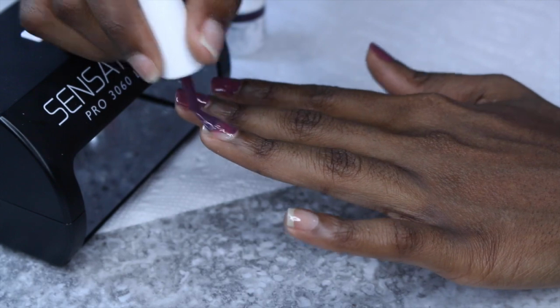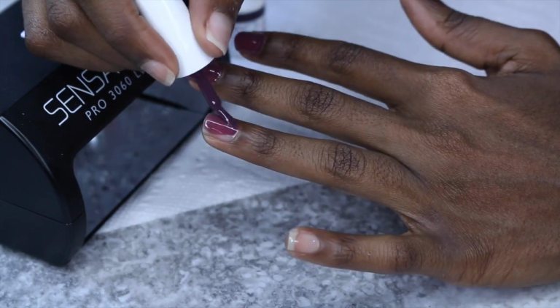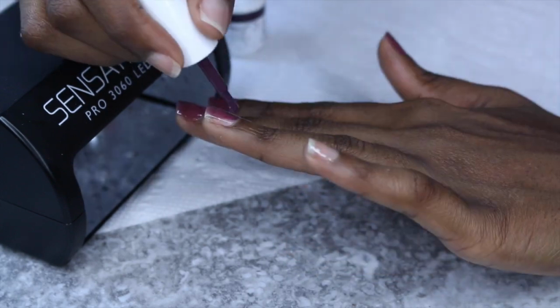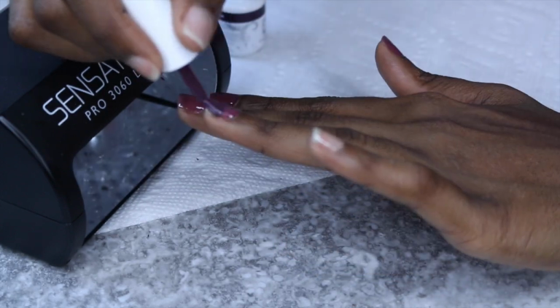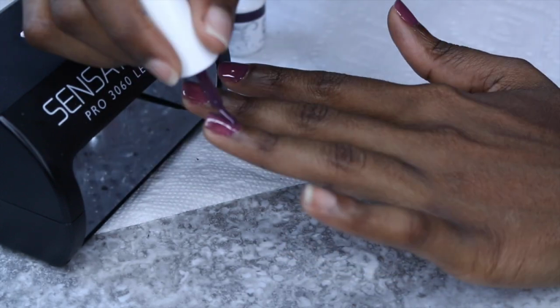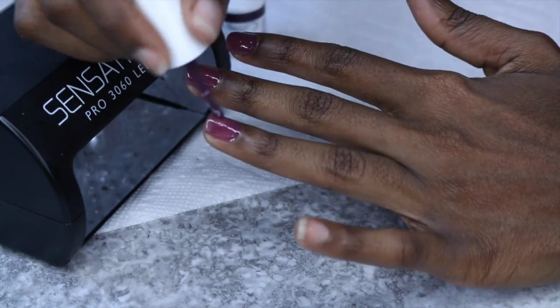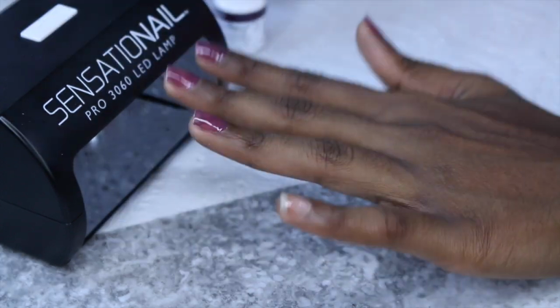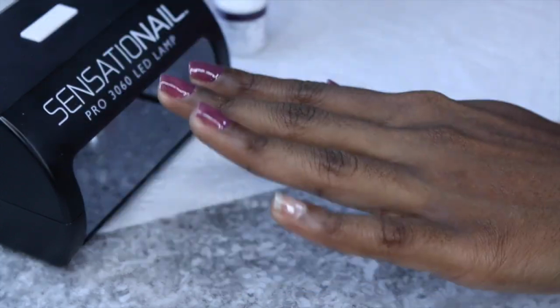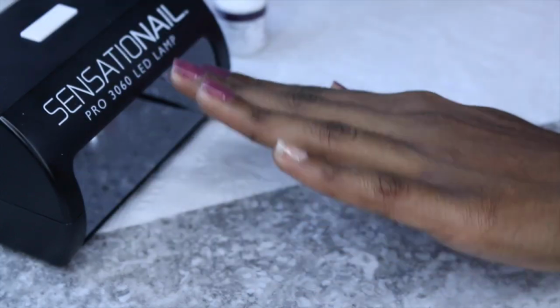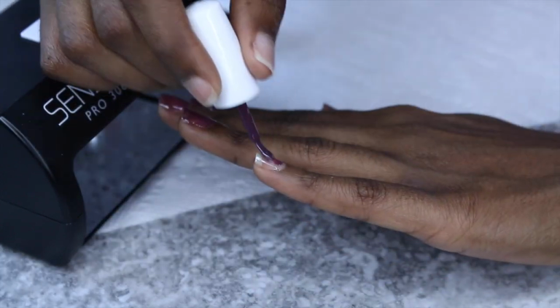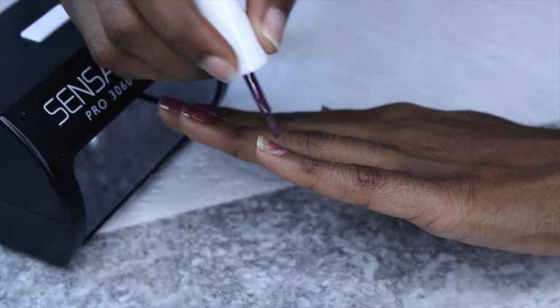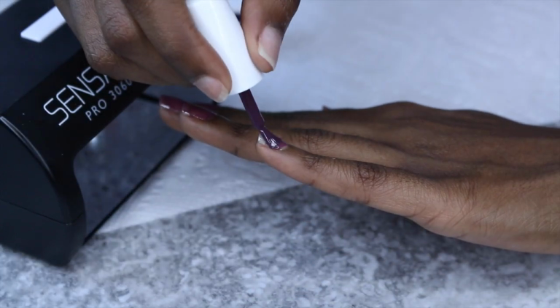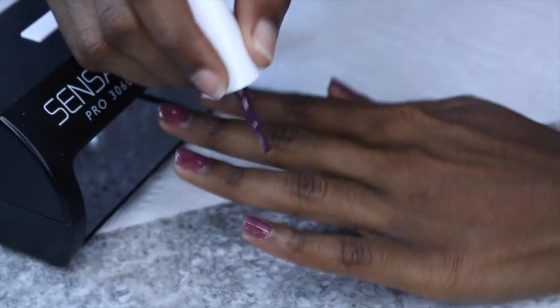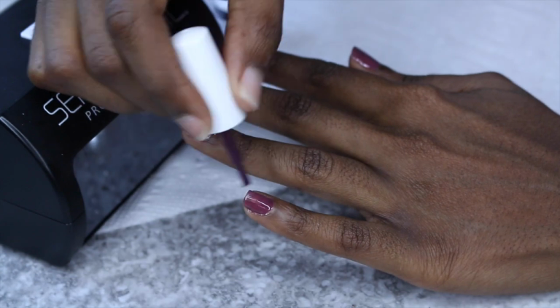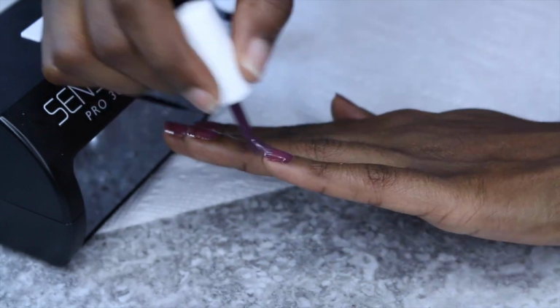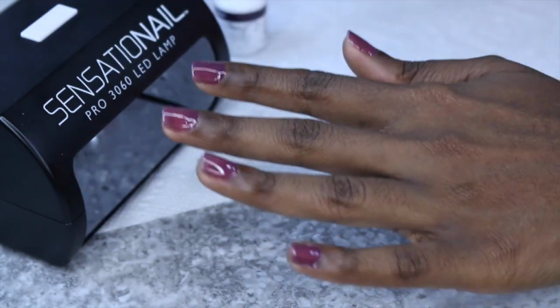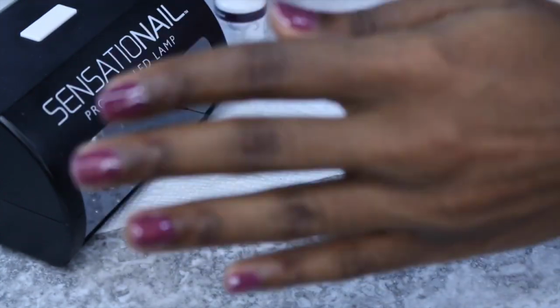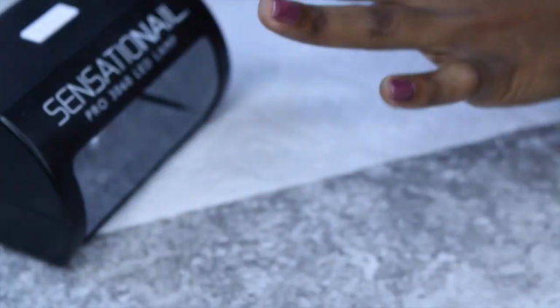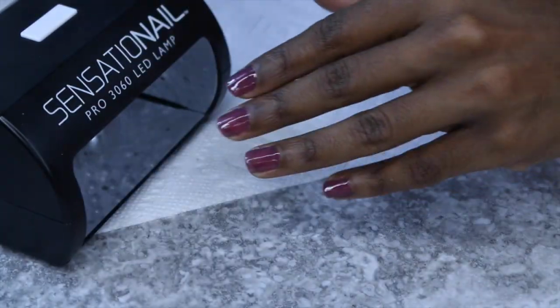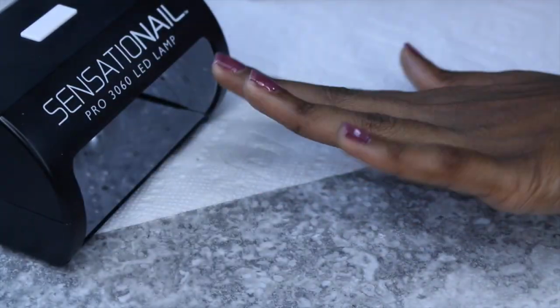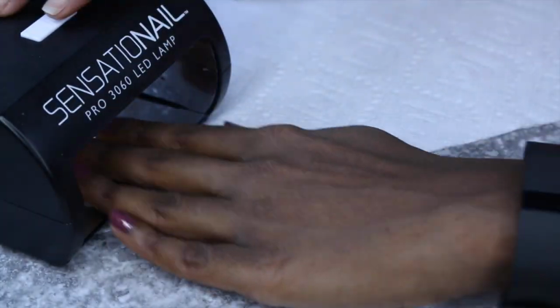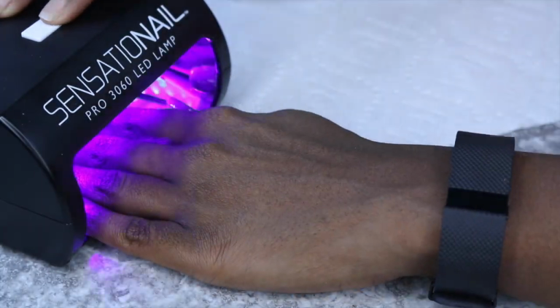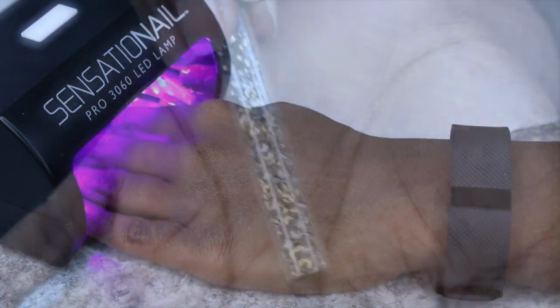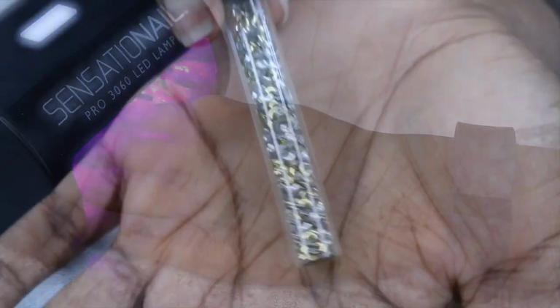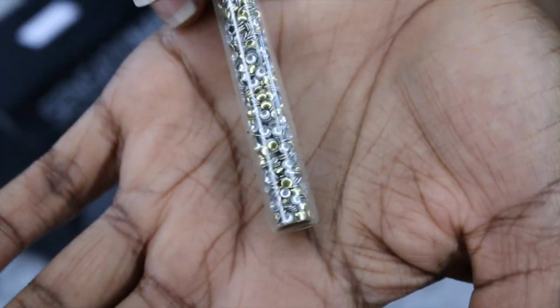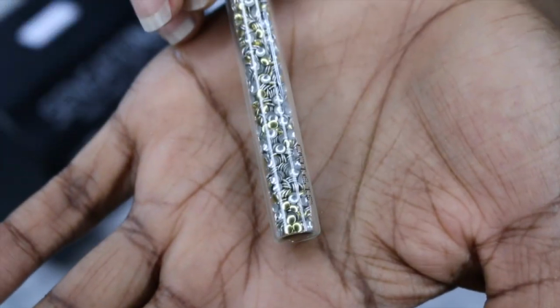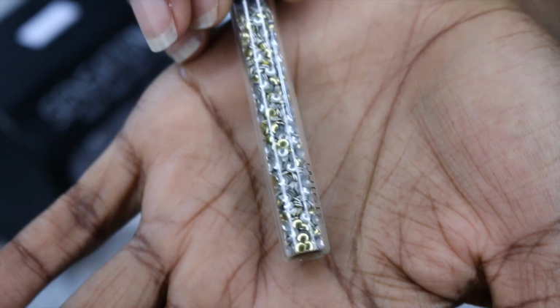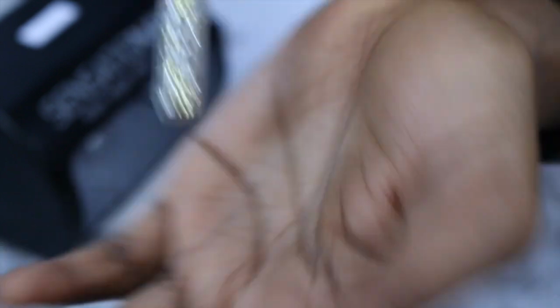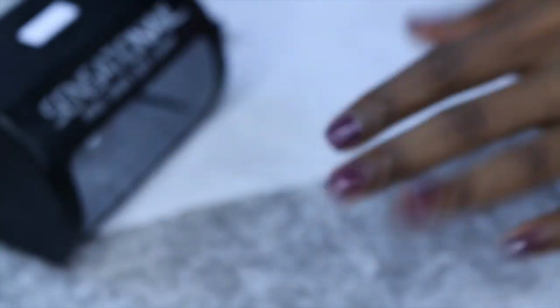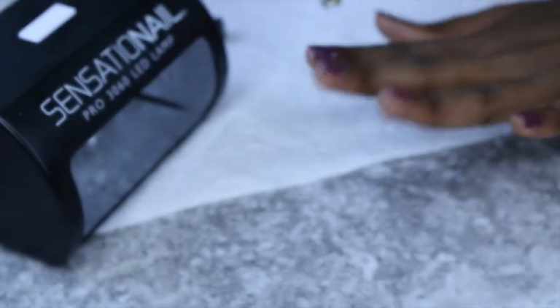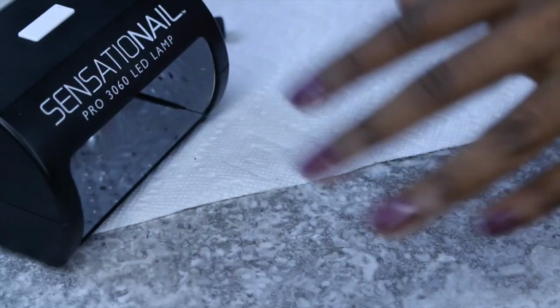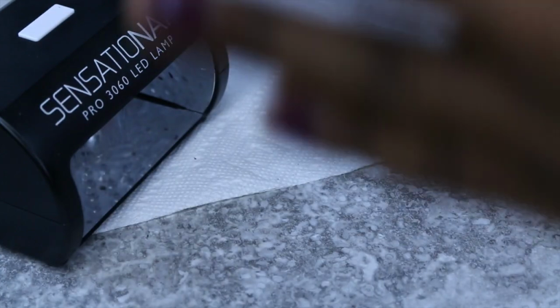I absolutely love this color — it's winter in NYC and I really enjoyed it. You're also going to cure that — and I said bake, but I do mean cure. You're going to cure that for 30 seconds as well.